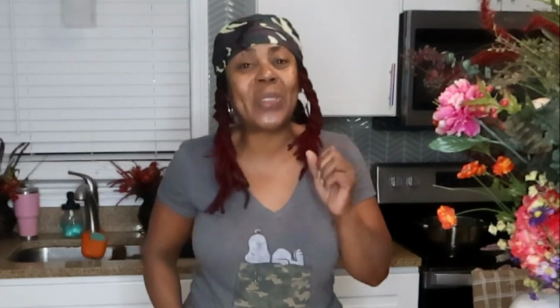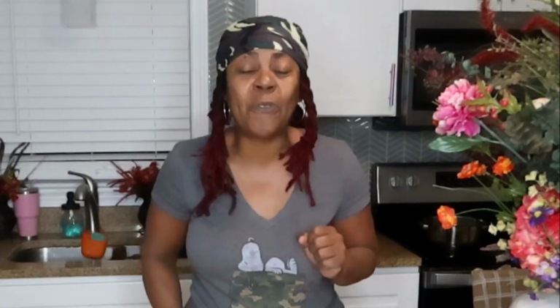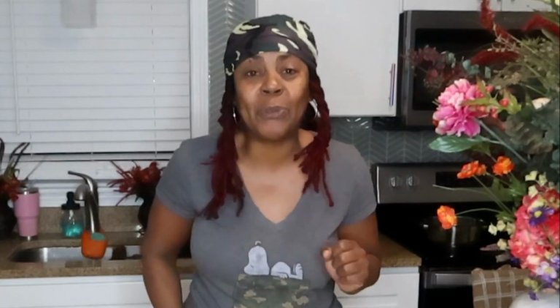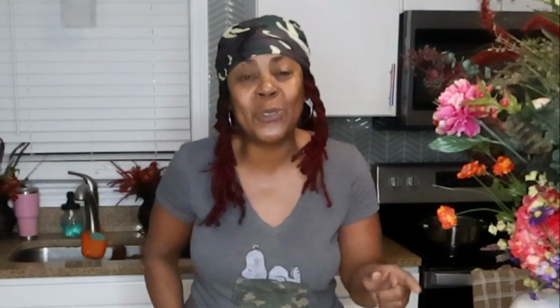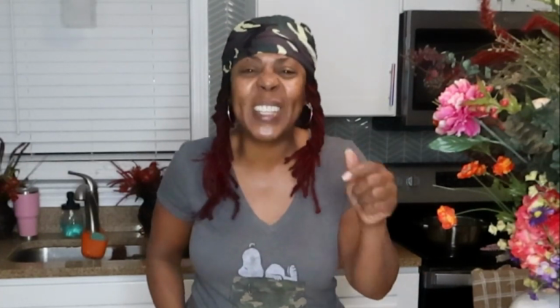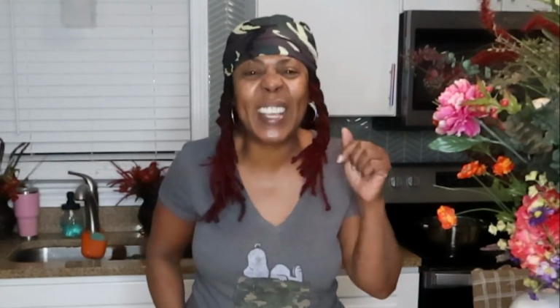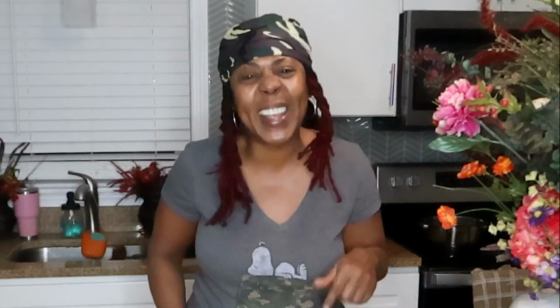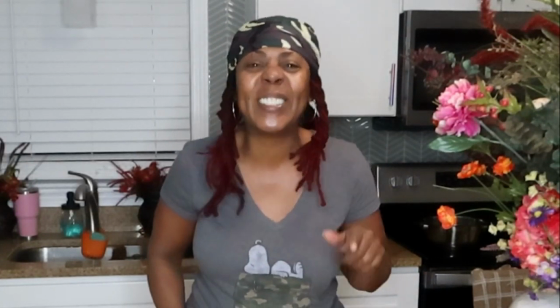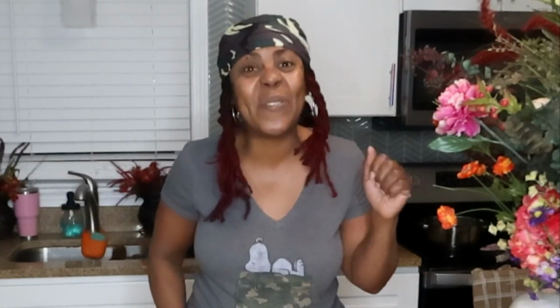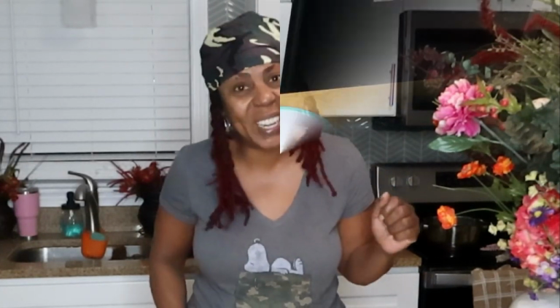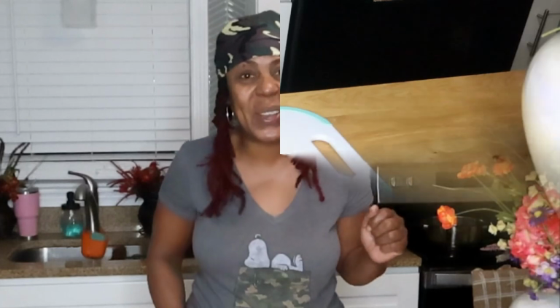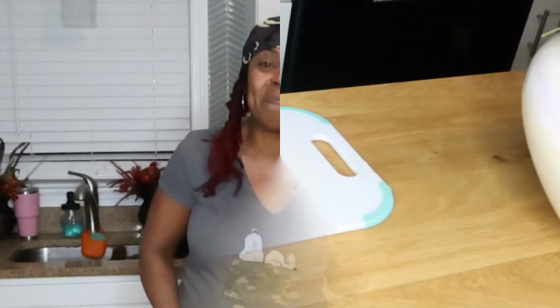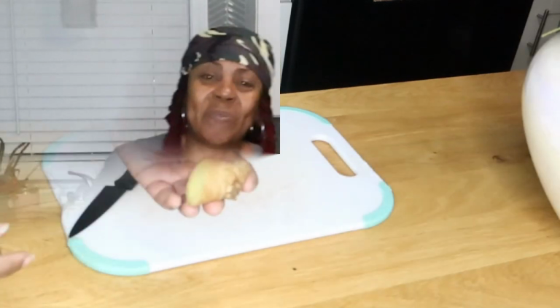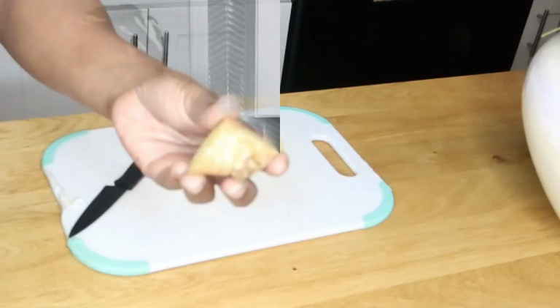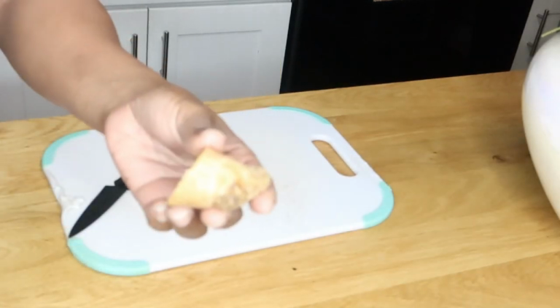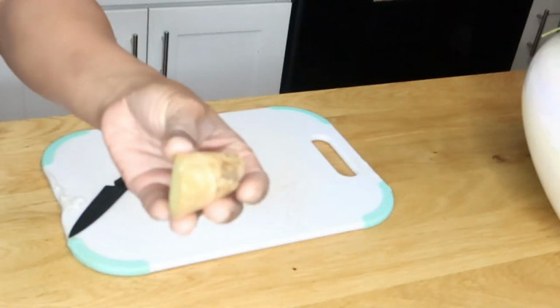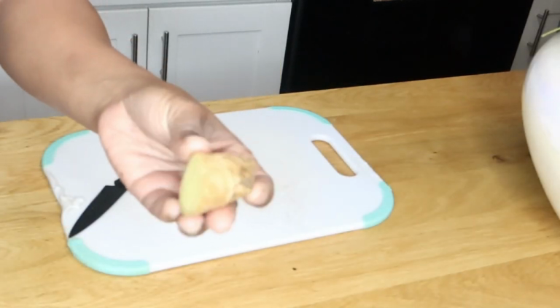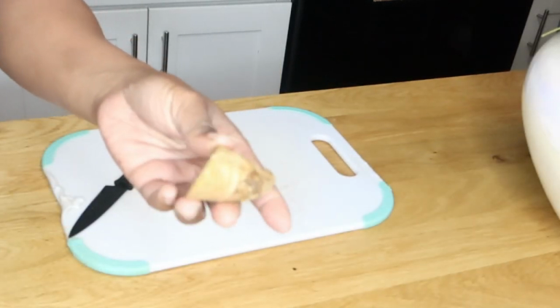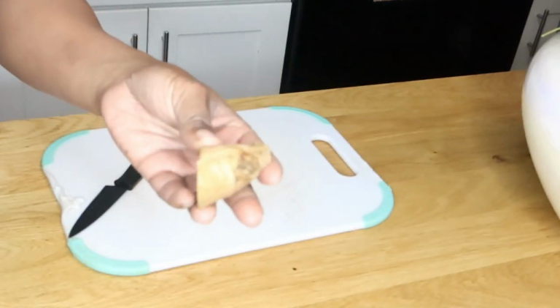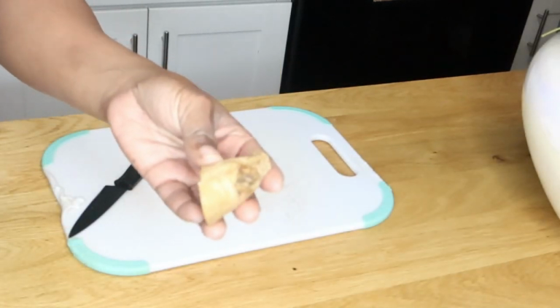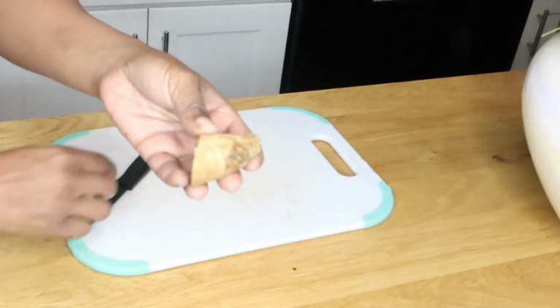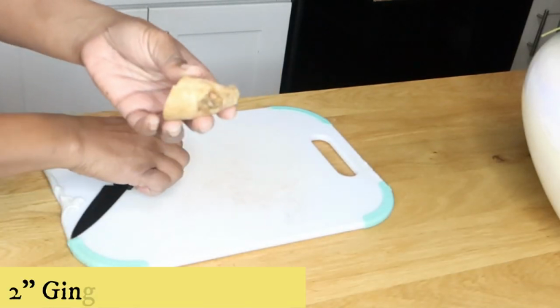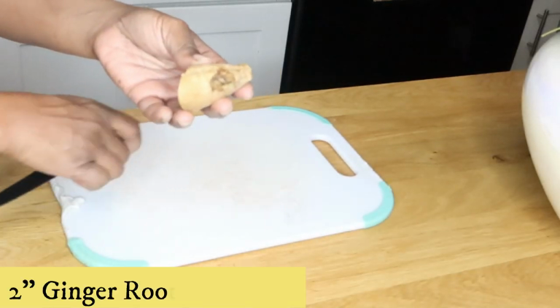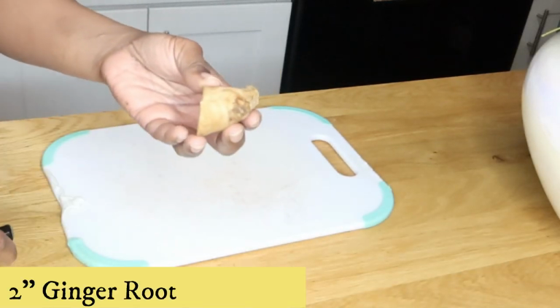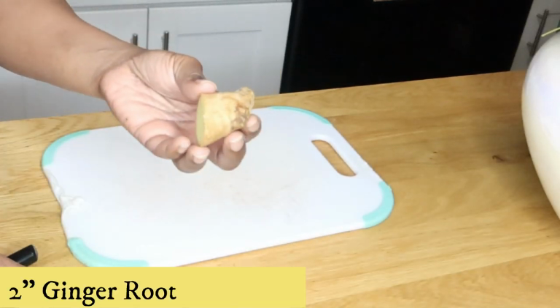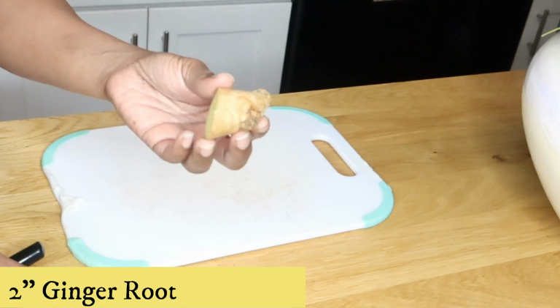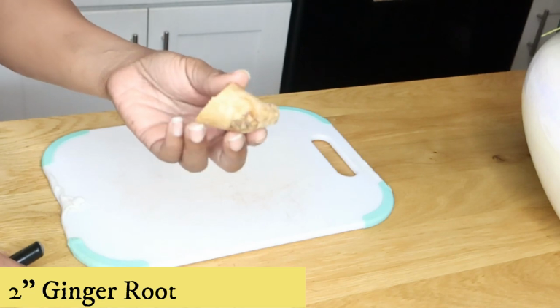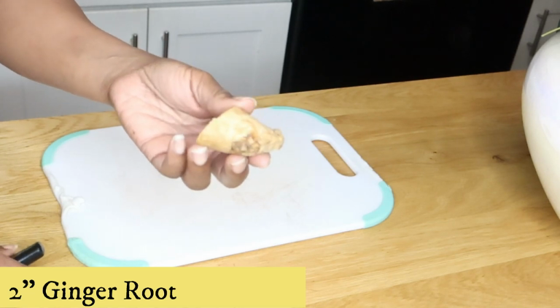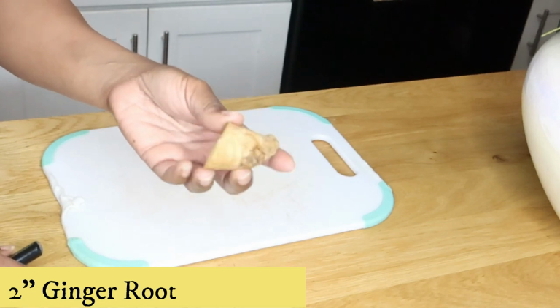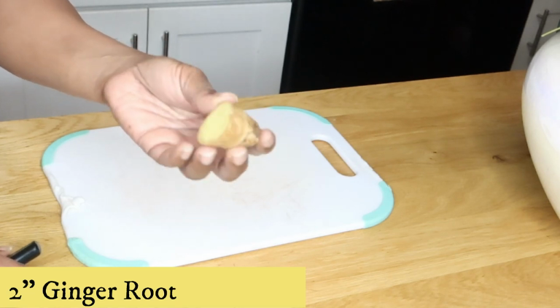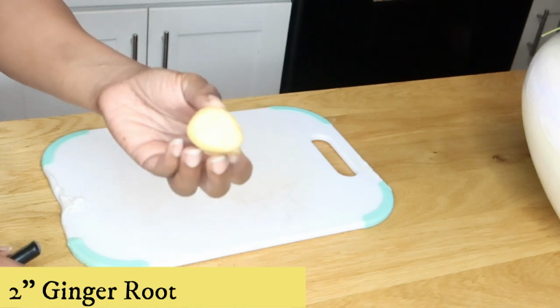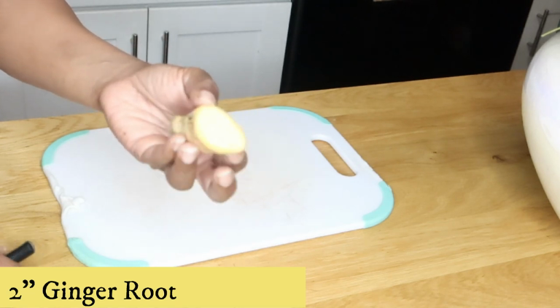So without further ado, let's get right into the video. The first ingredient we're going to be using is our ginger. We're going to need at least one to two inches of ginger root.